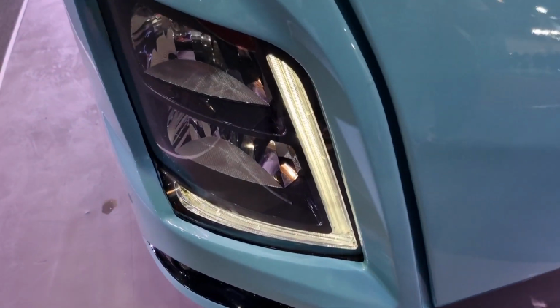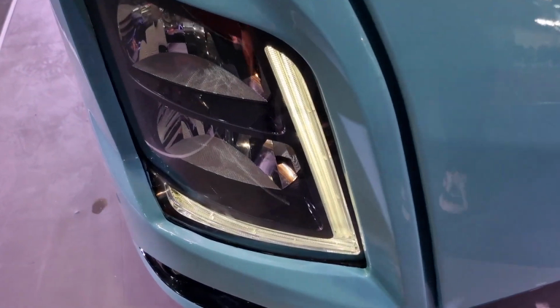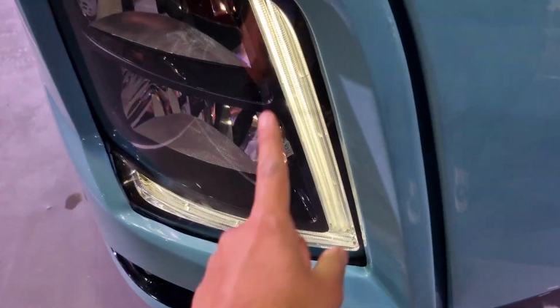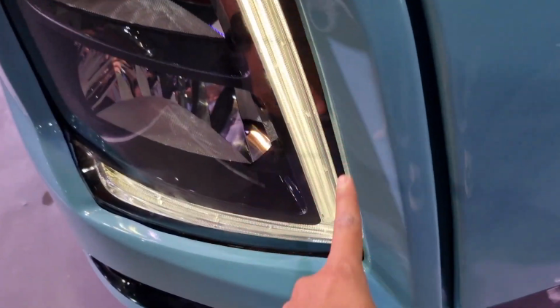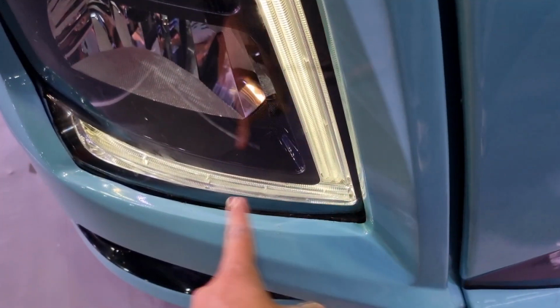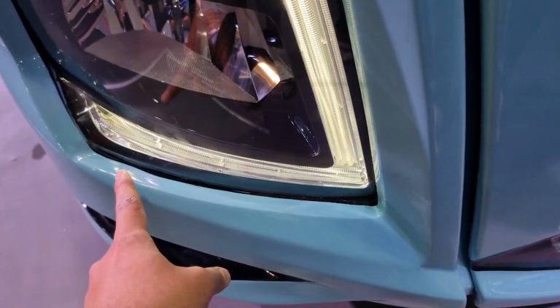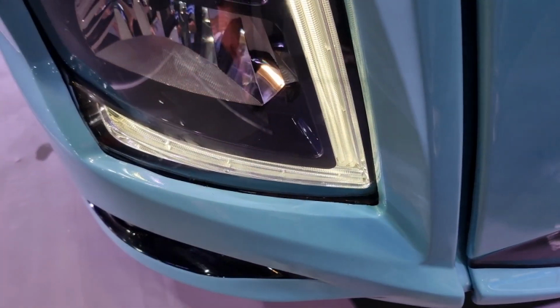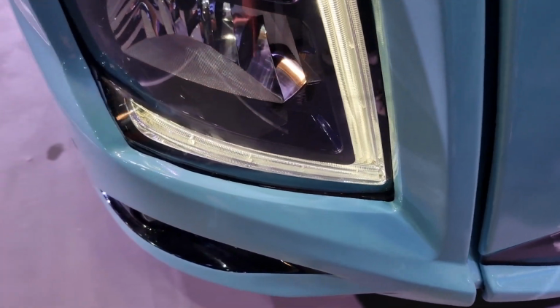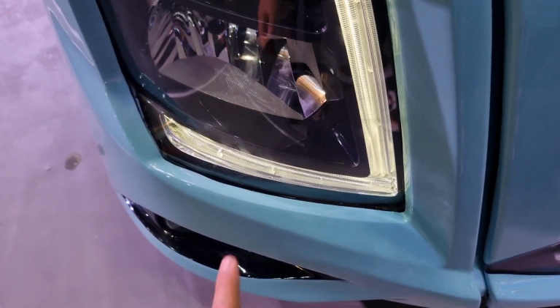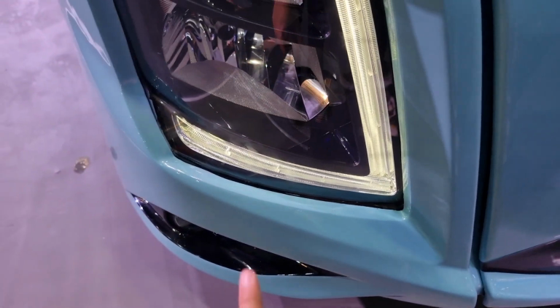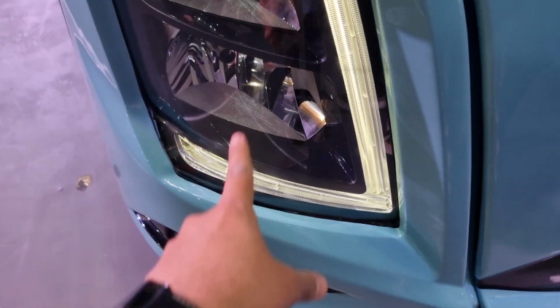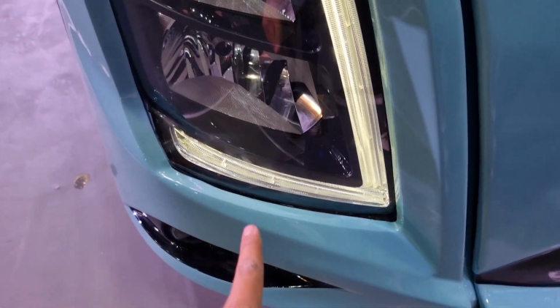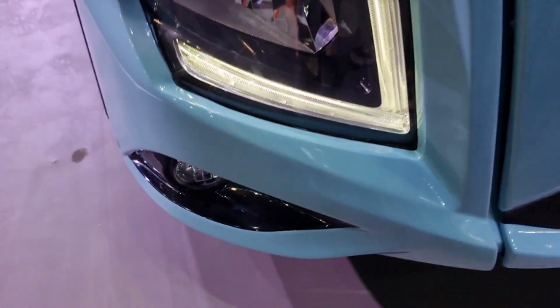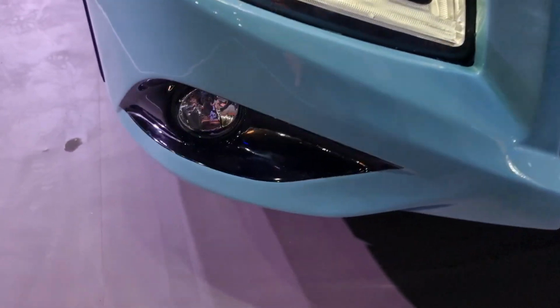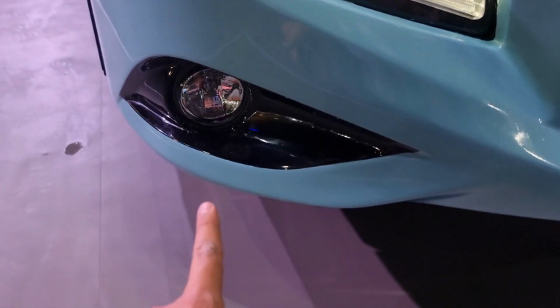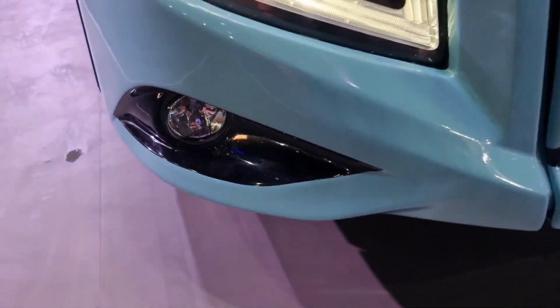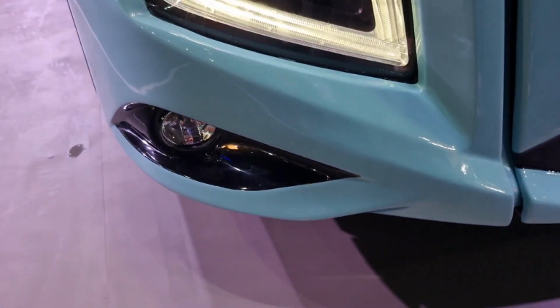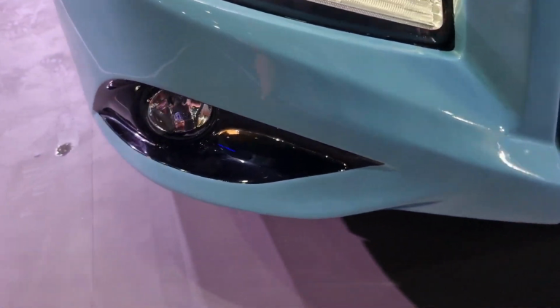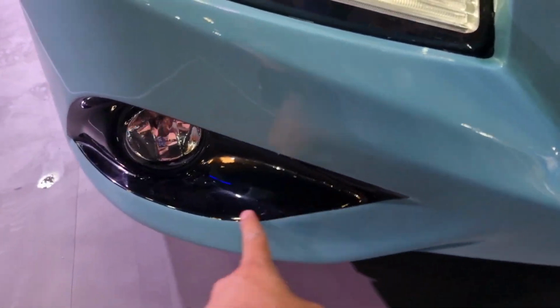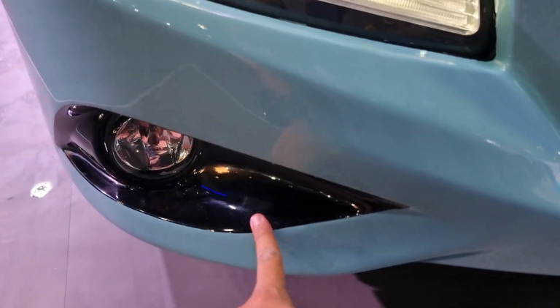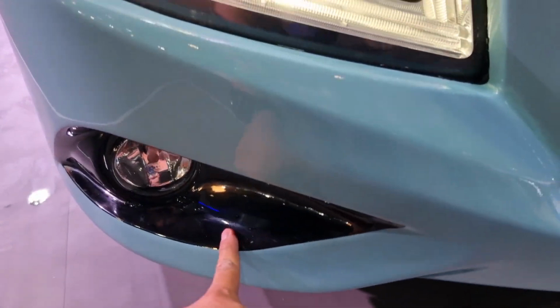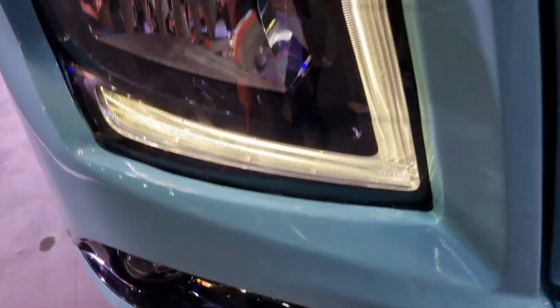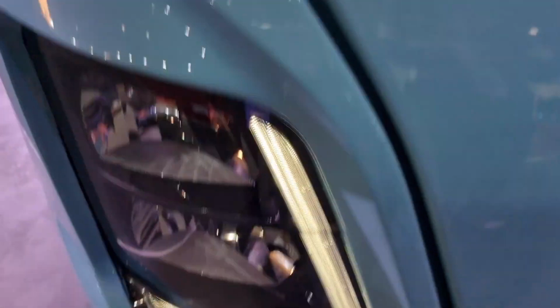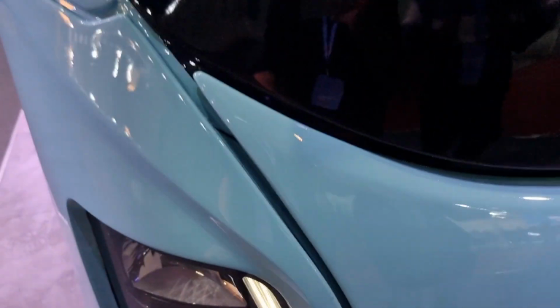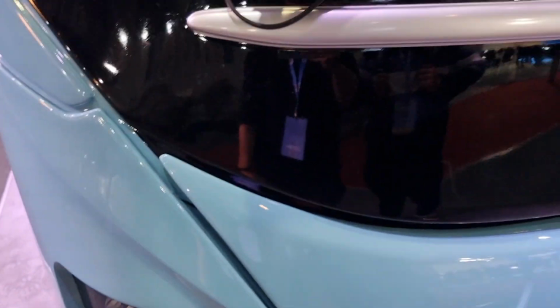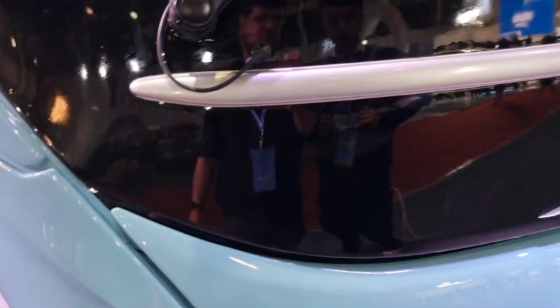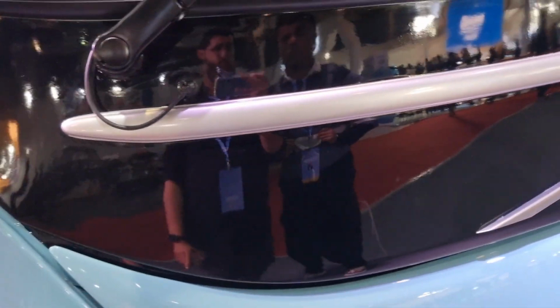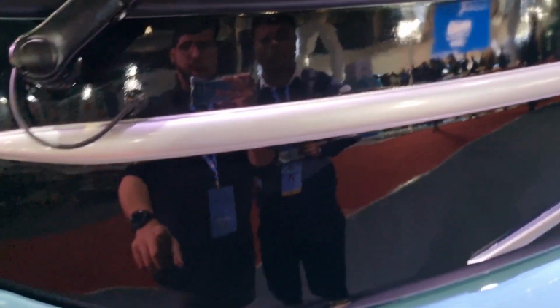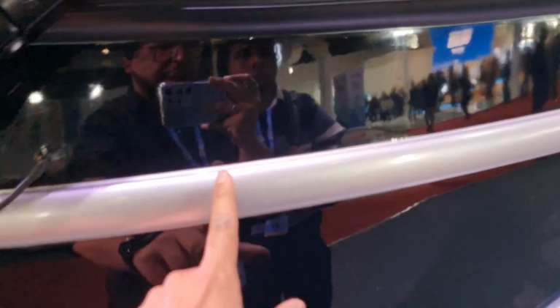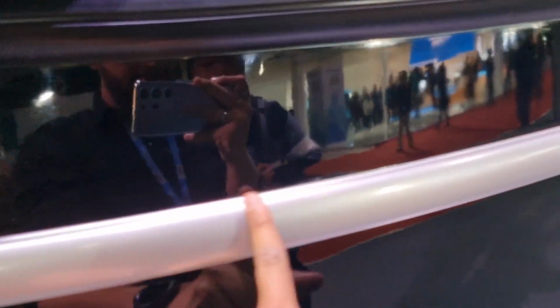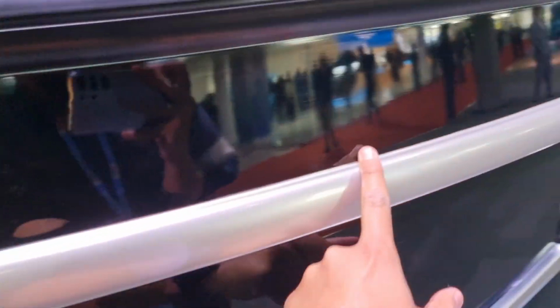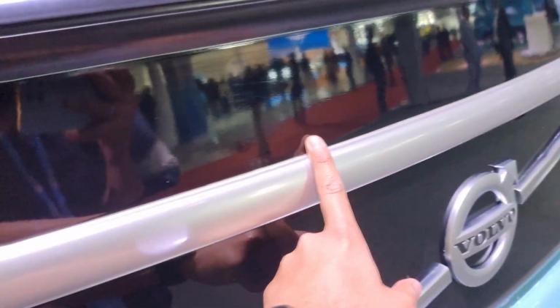Here we have LED DRLs, headlights, and fog lamps. The gloss finish here is very good. You can also see the silver finish here.